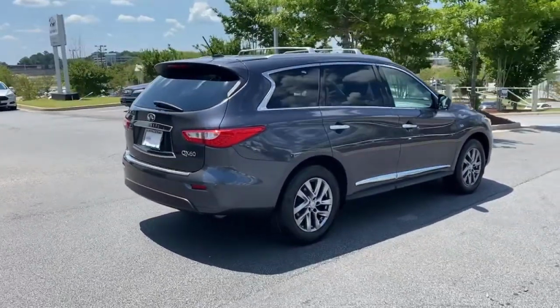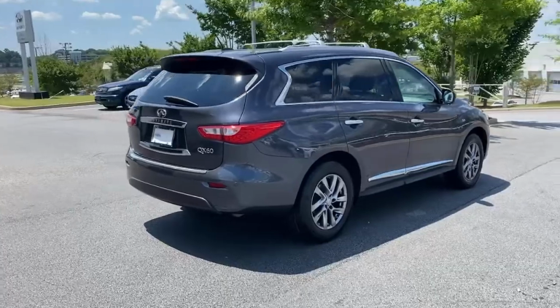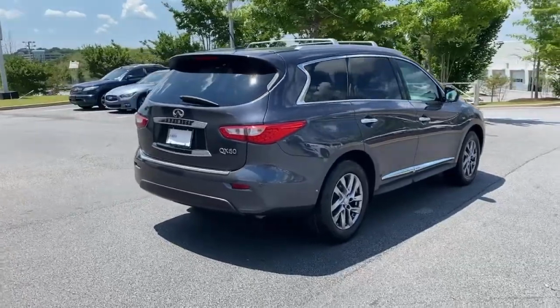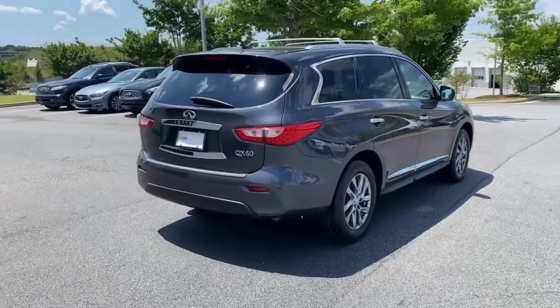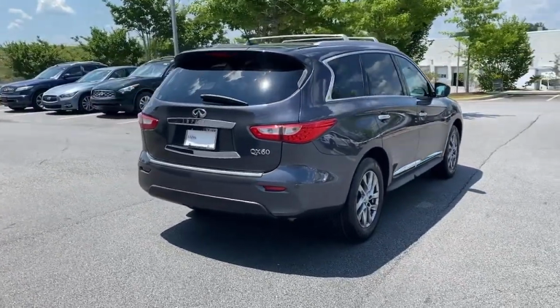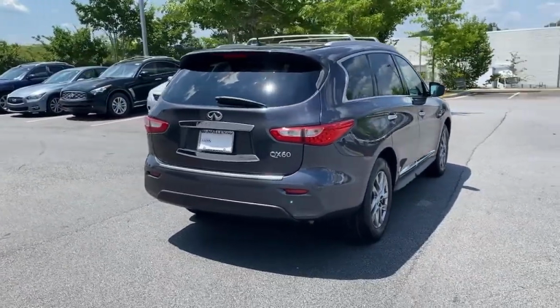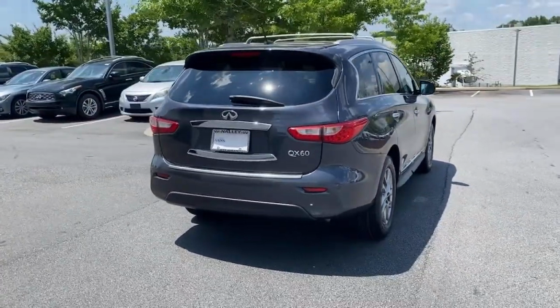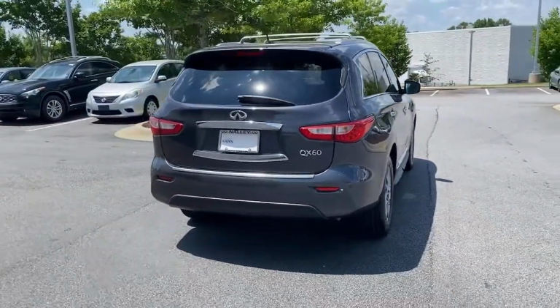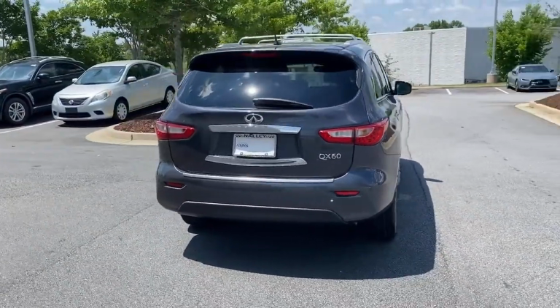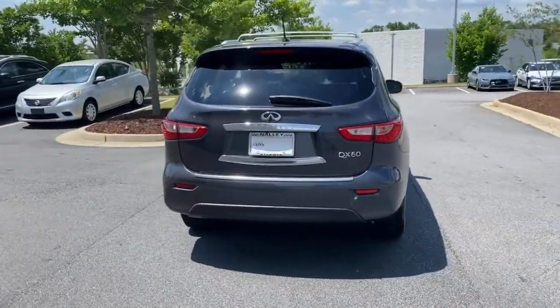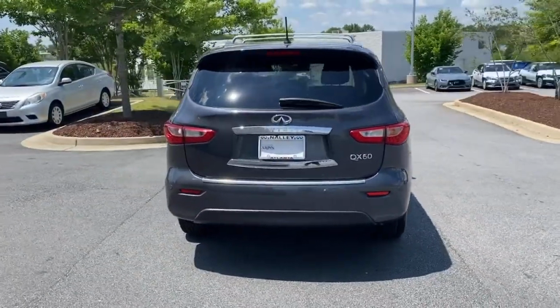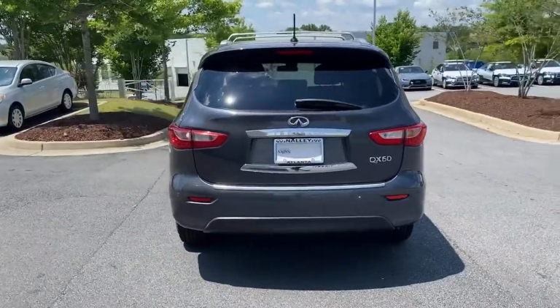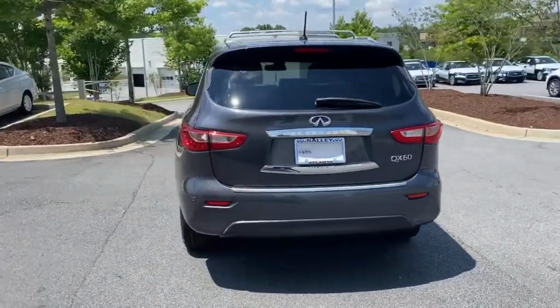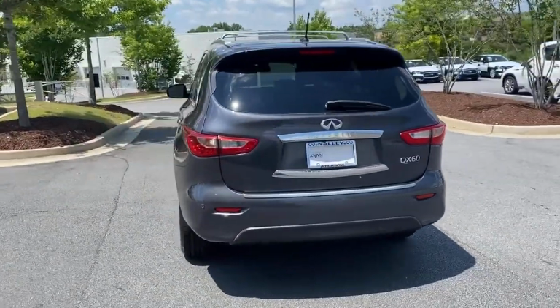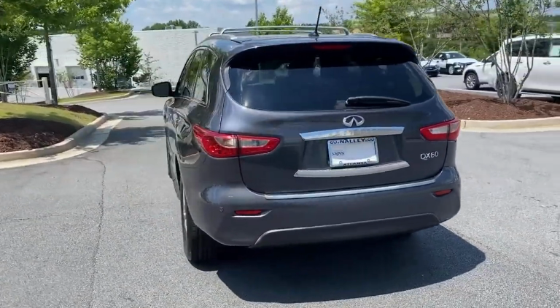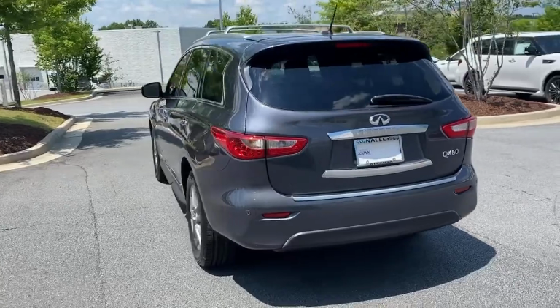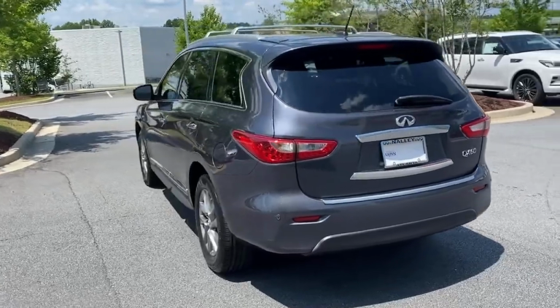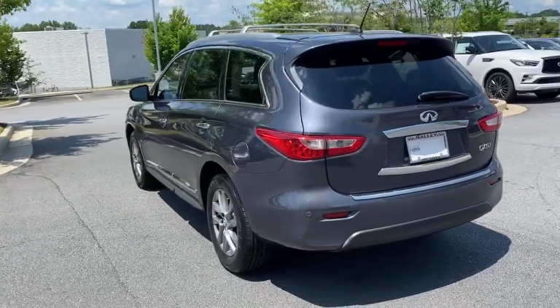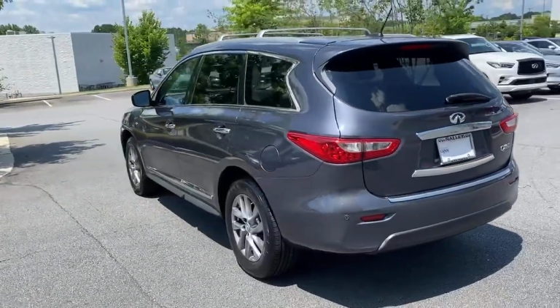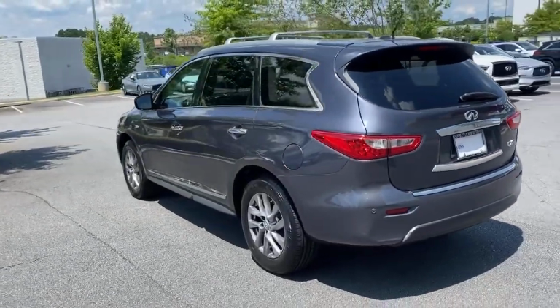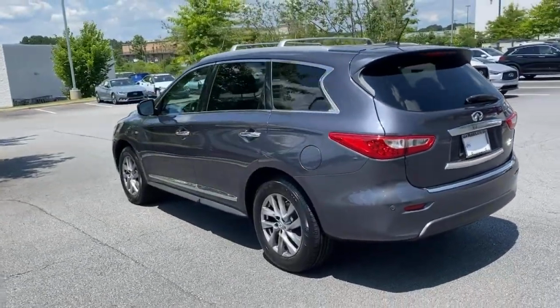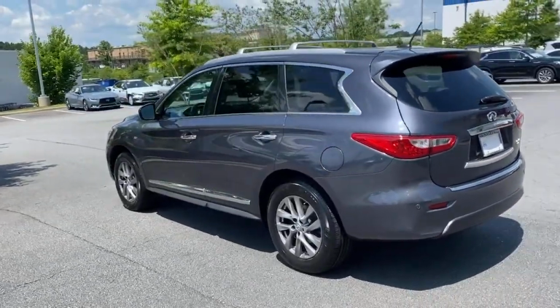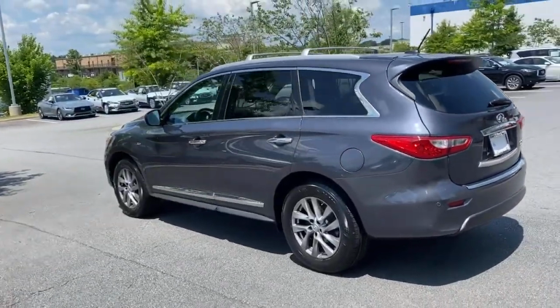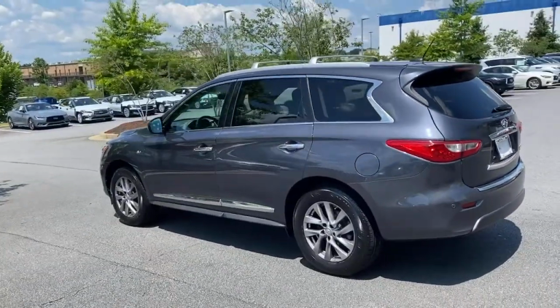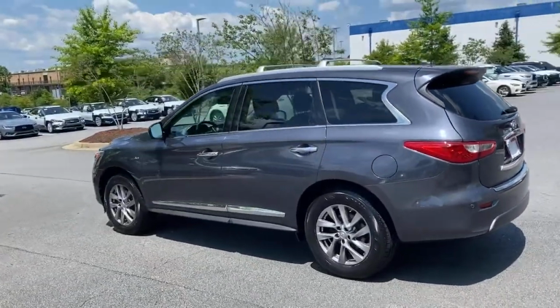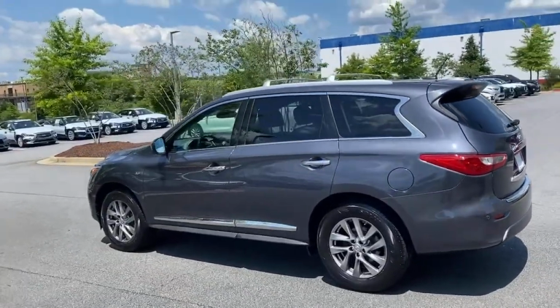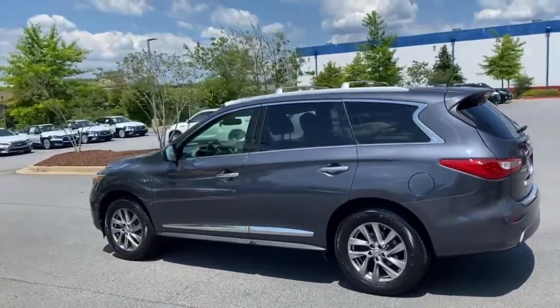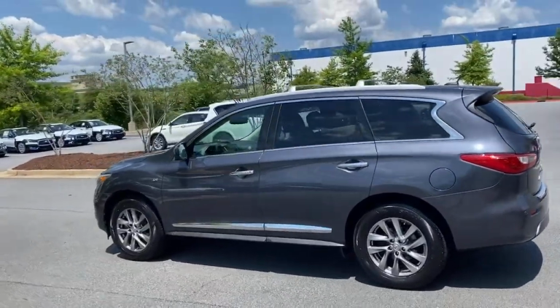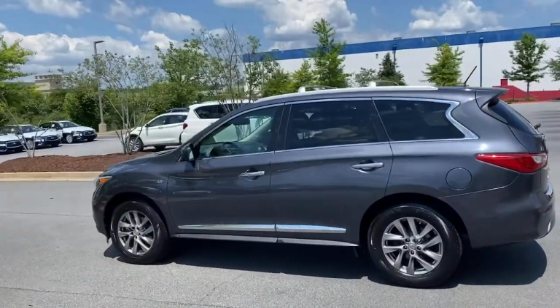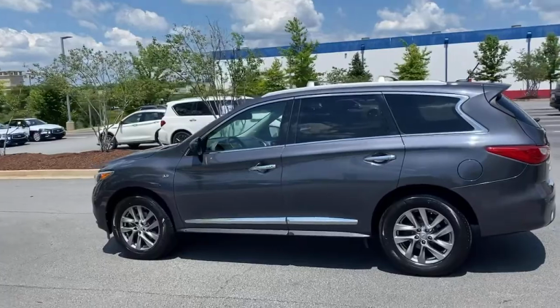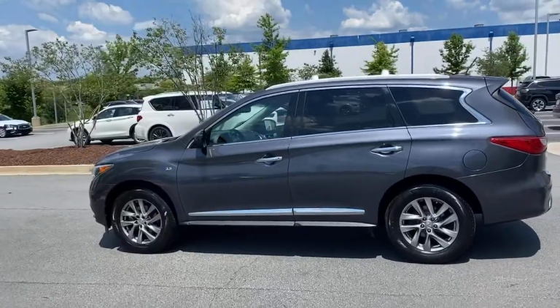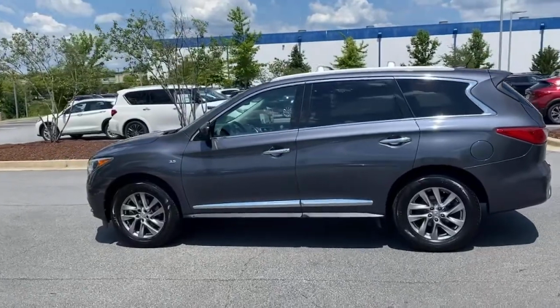Take a moment to view this family-friendly Infiniti QX60, the premium 3-row luxury SUV that prioritizes comfort, safety, and performance so you can make the most of your time on the road.